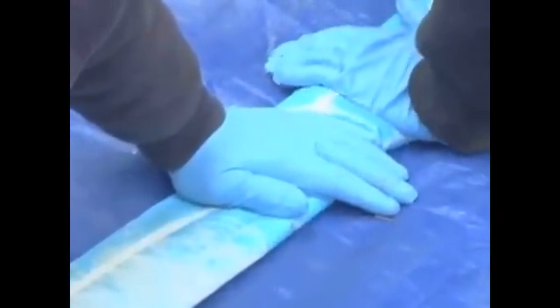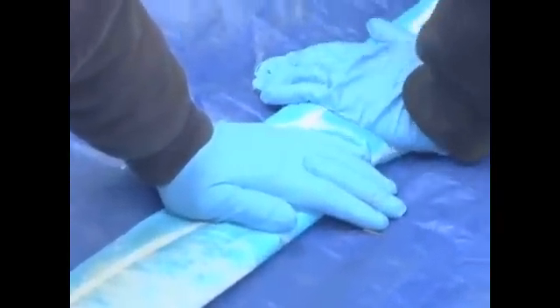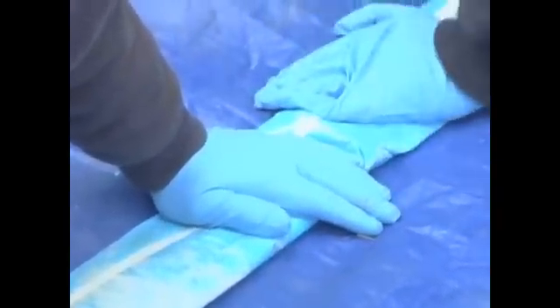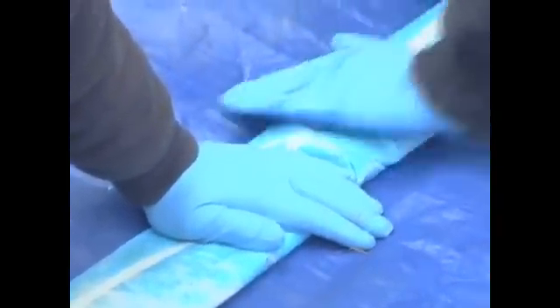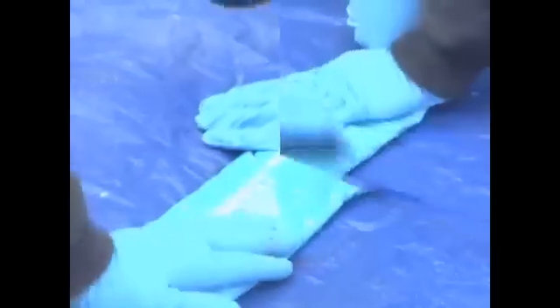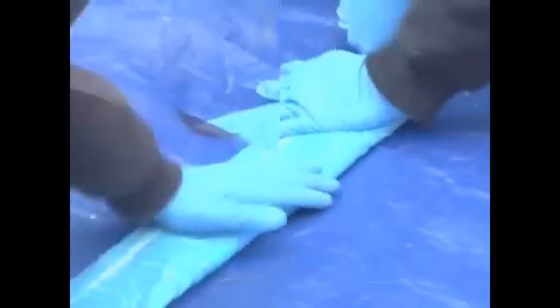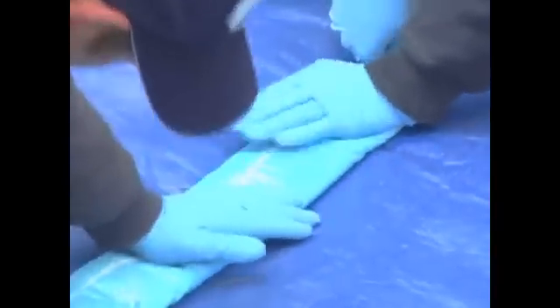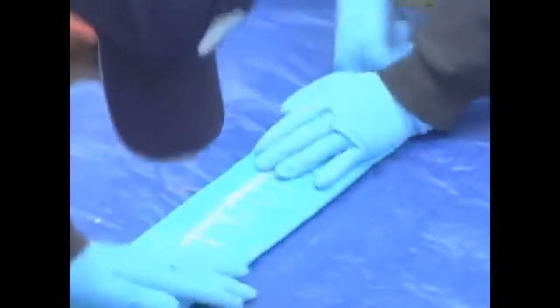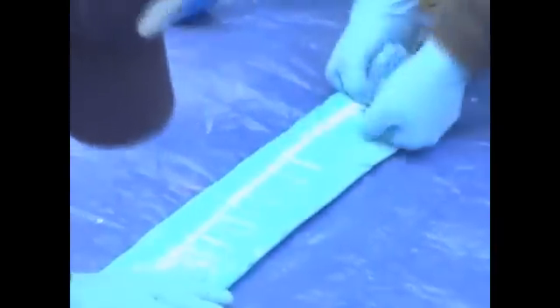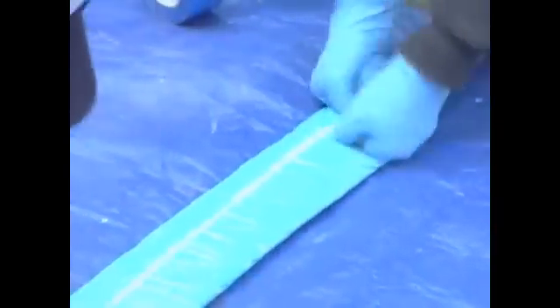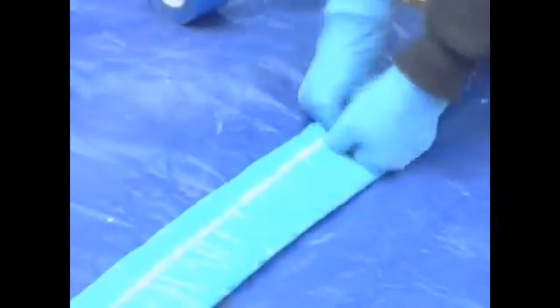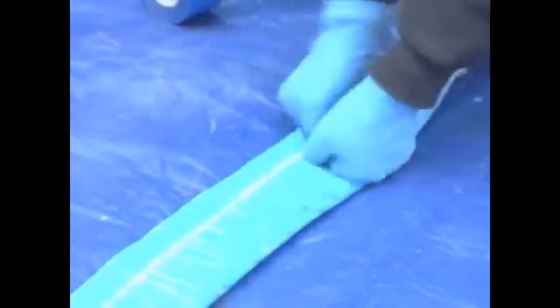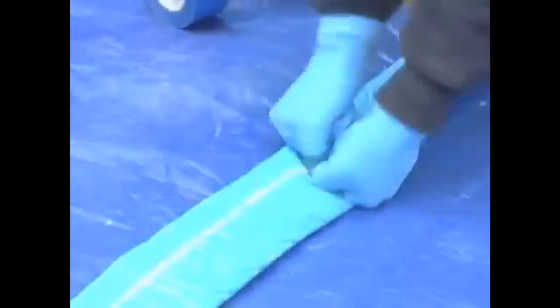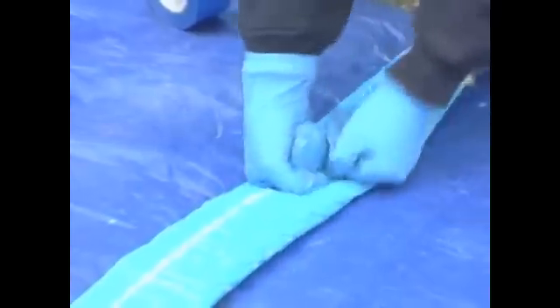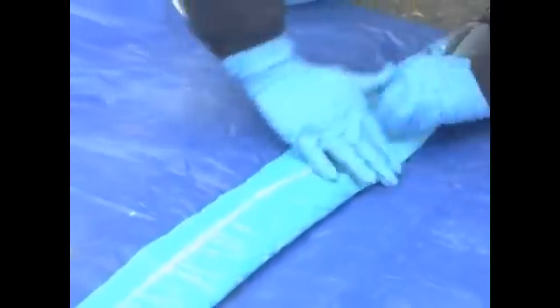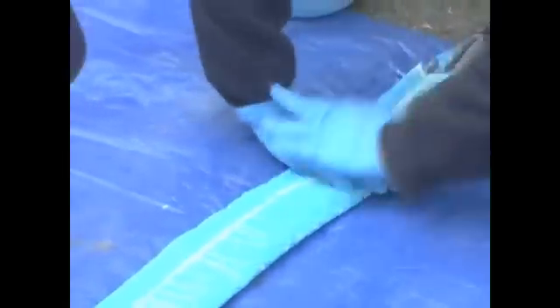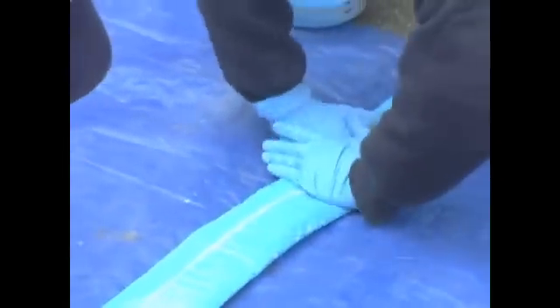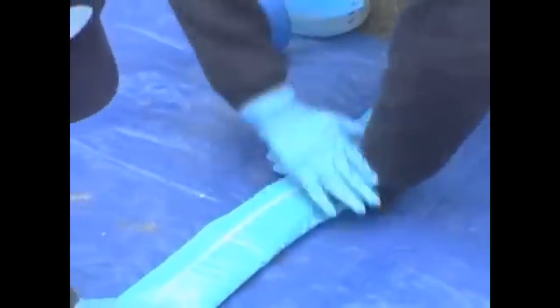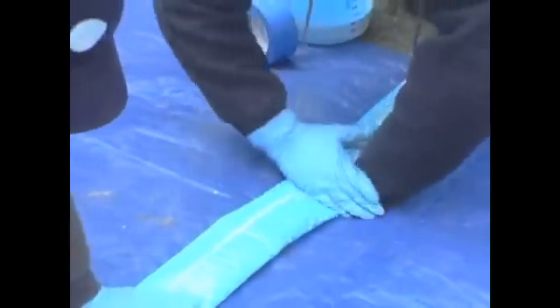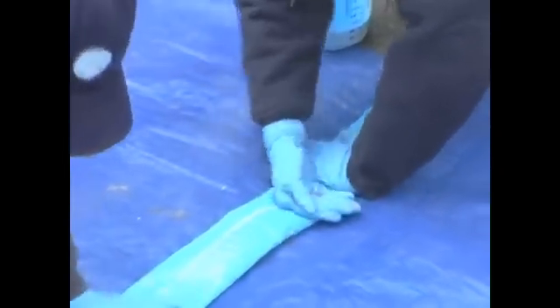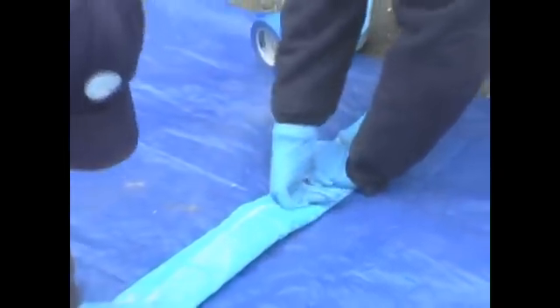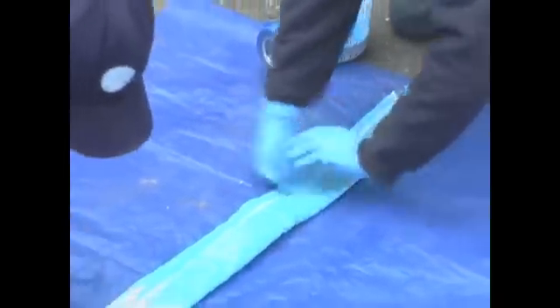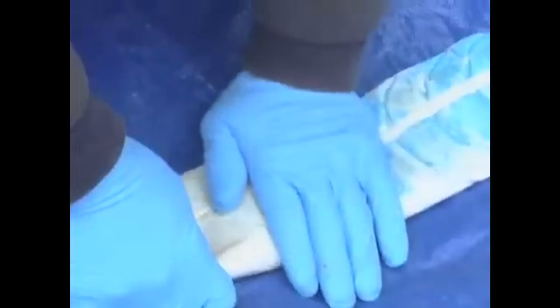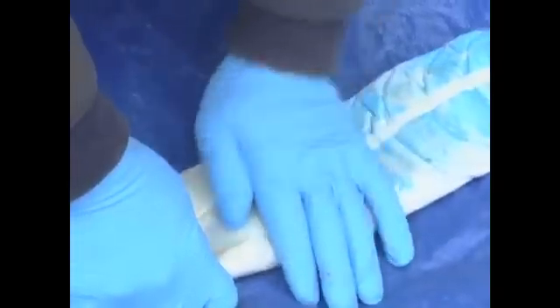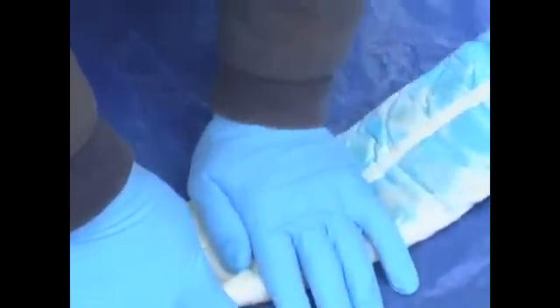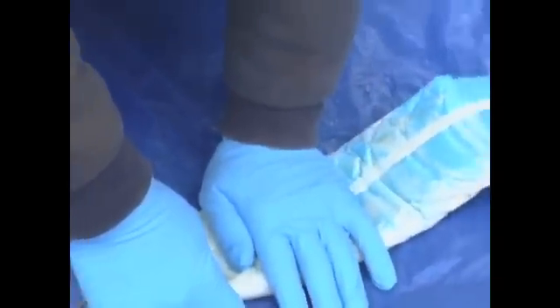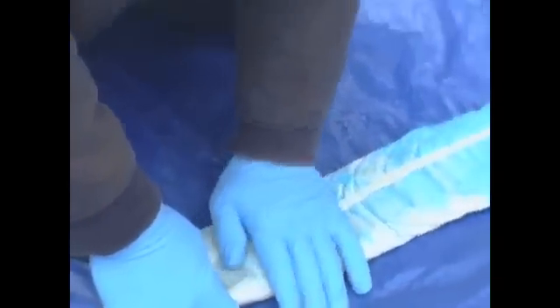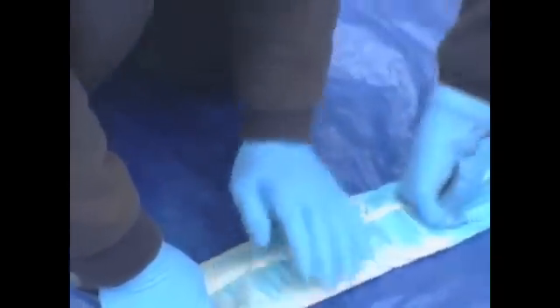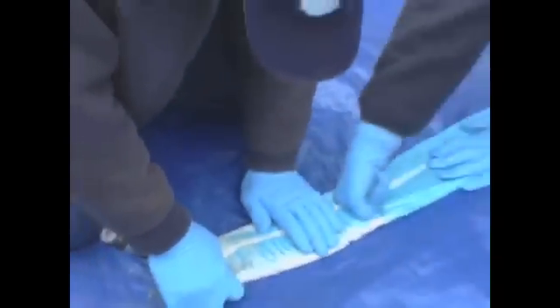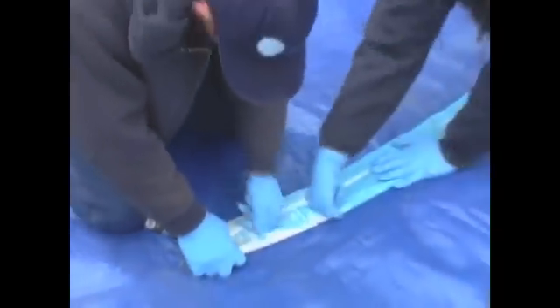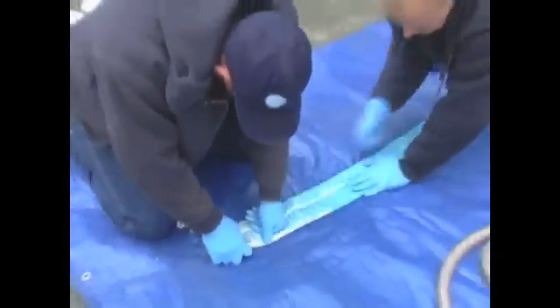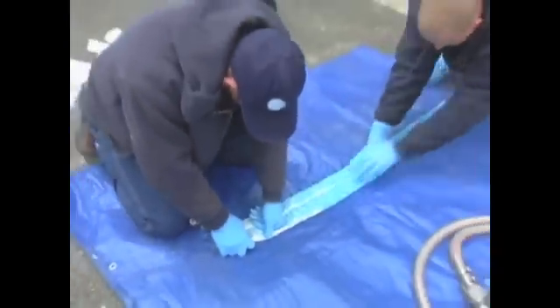The cure time — the amount of time before the epoxy thickens and then fully hardens — depends both on the type of epoxy used and on external temperatures. The preparation and insertion of a liner like this is usually done in a temperature range of 45 to 90 degrees Fahrenheit.